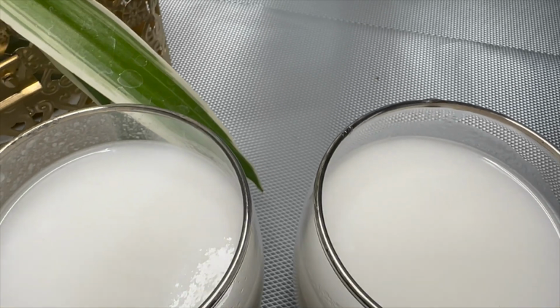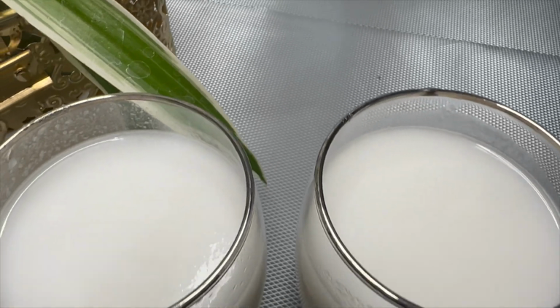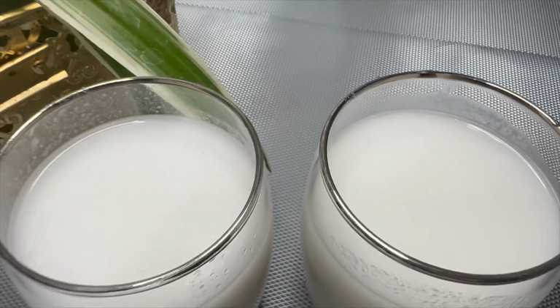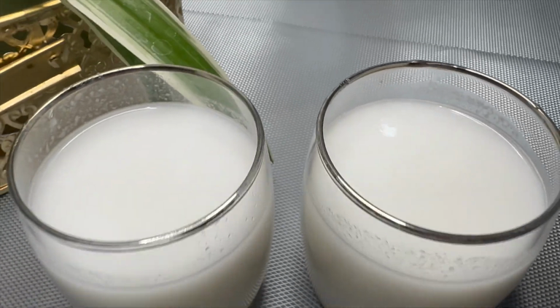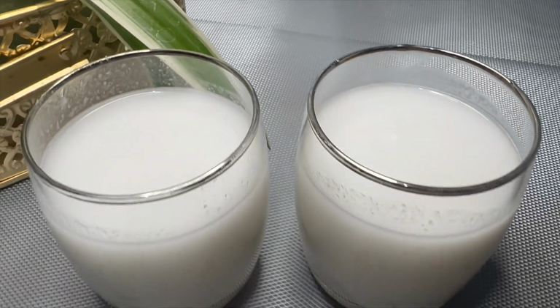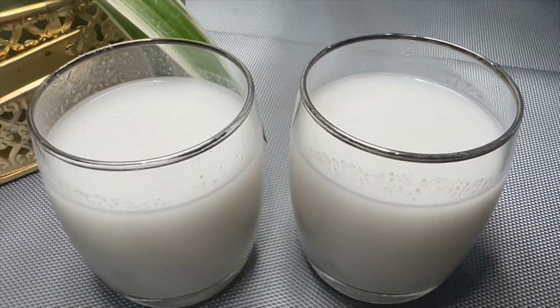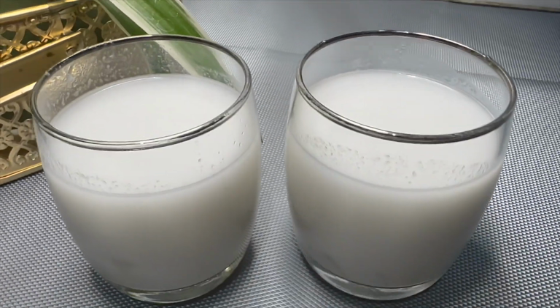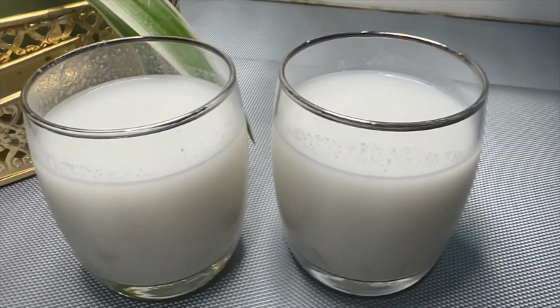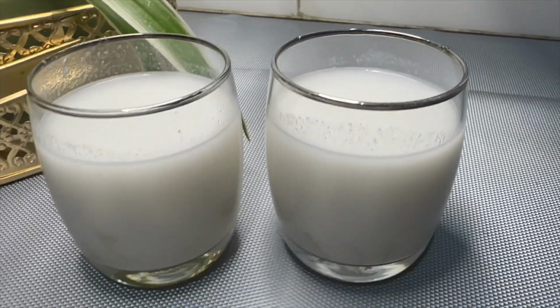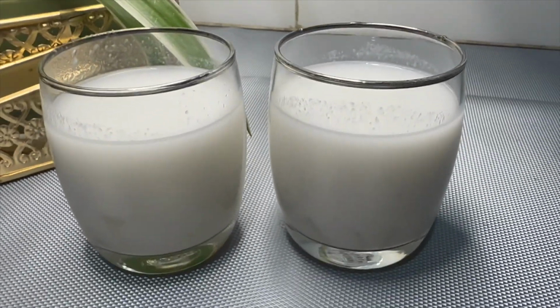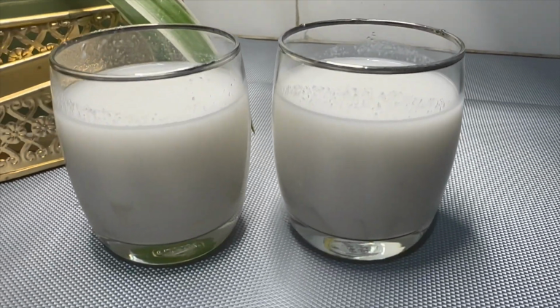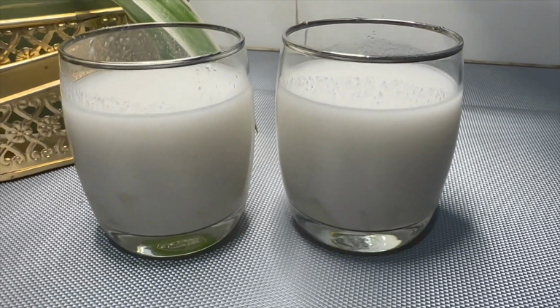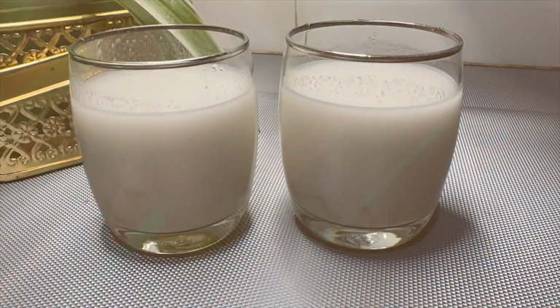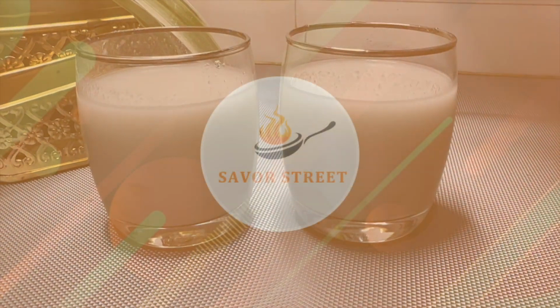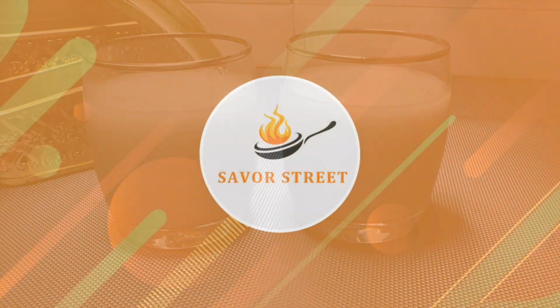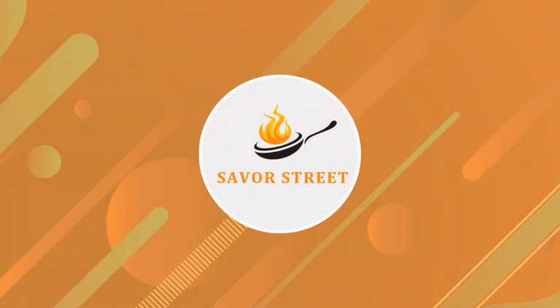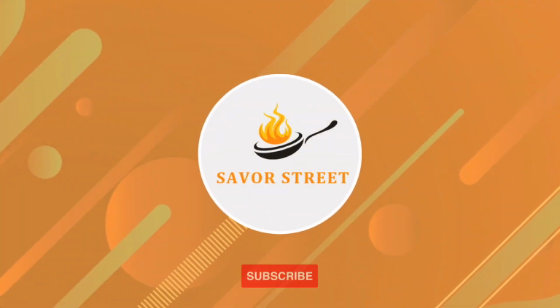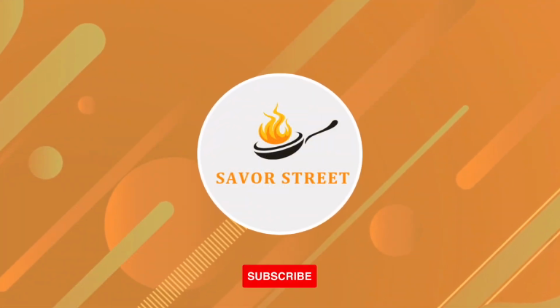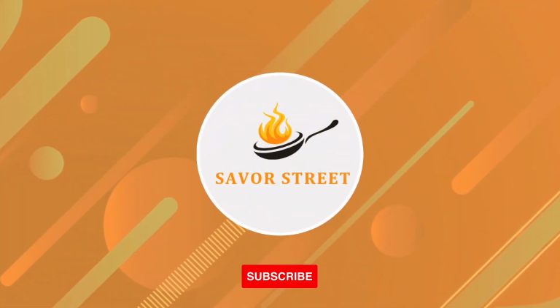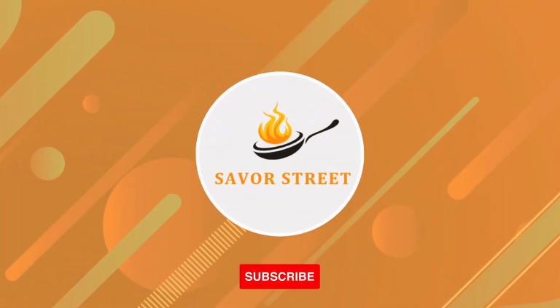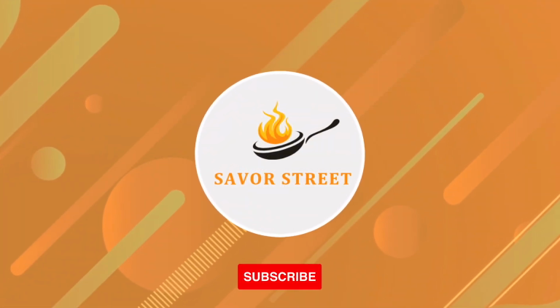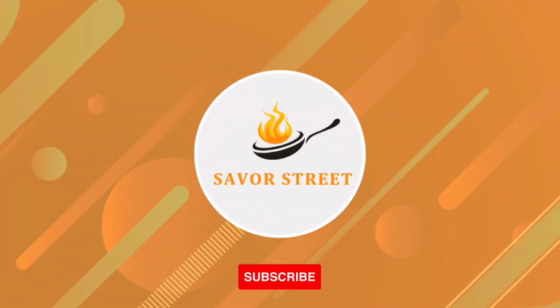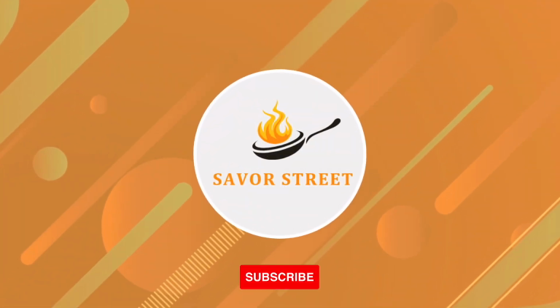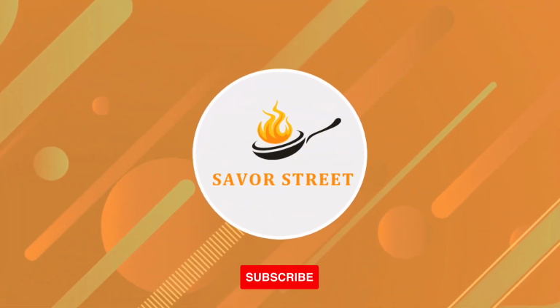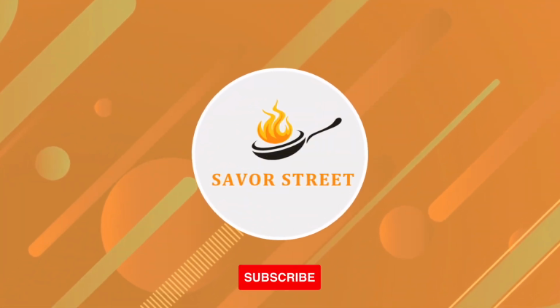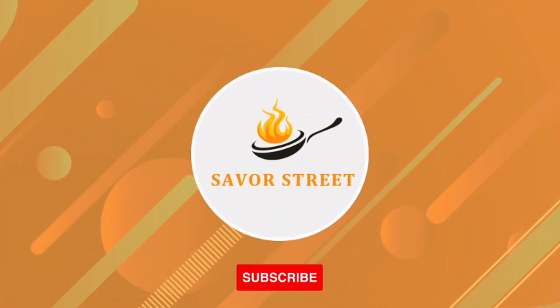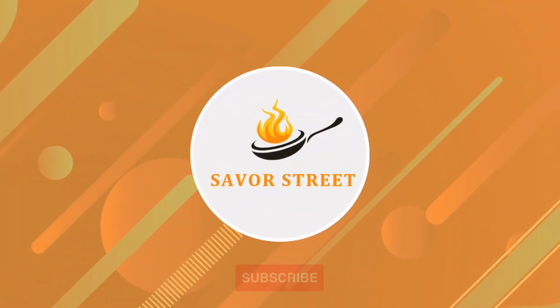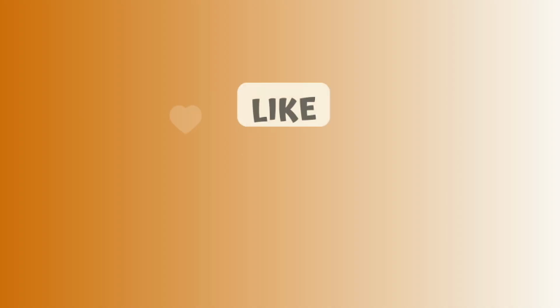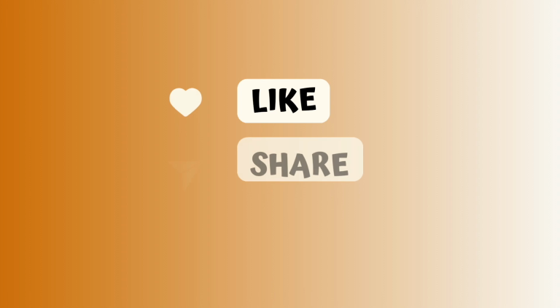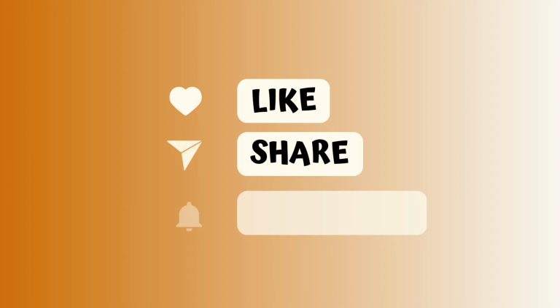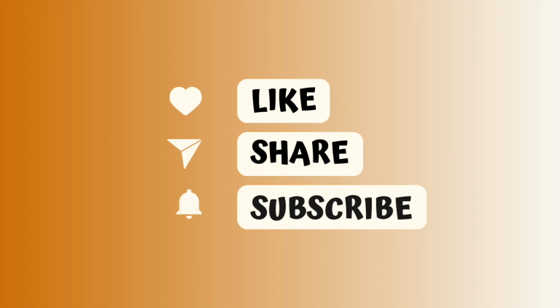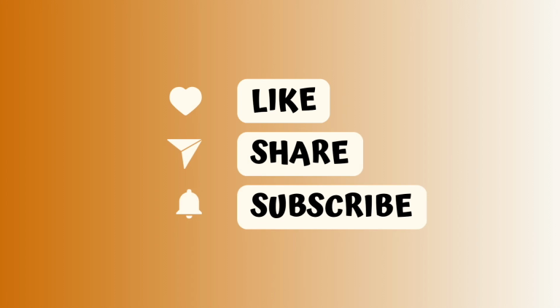Try this quick summer drink recipe and let us know how you liked it. Like, share, and subscribe to our channel for interesting recipes. See you in the next video.